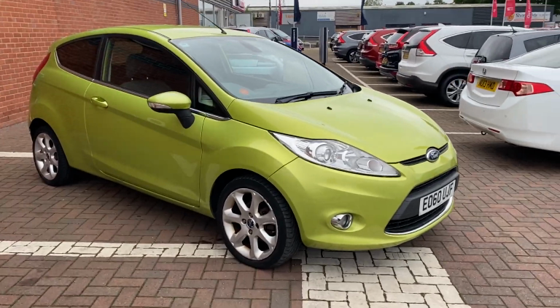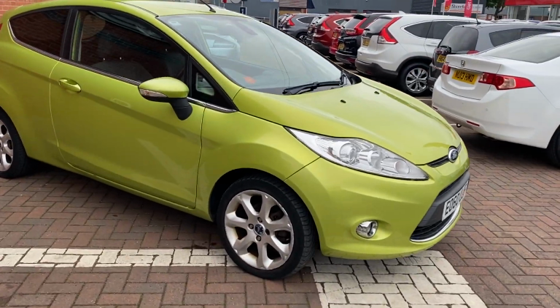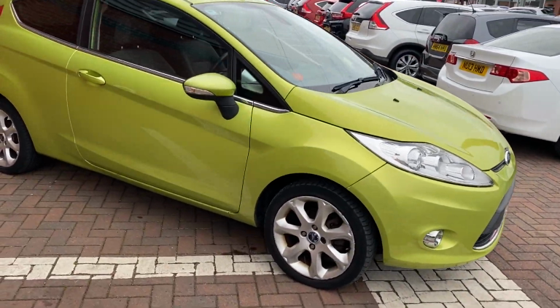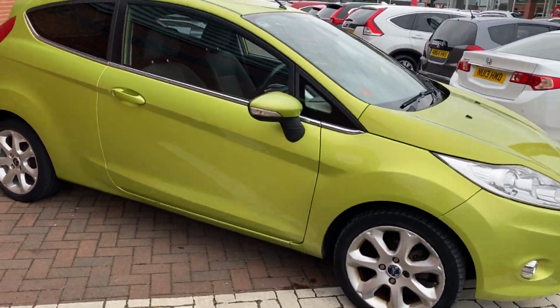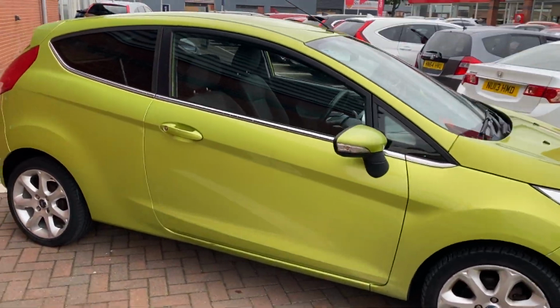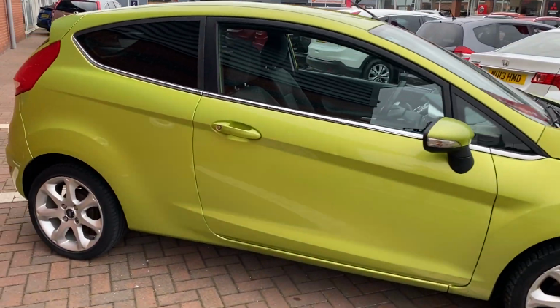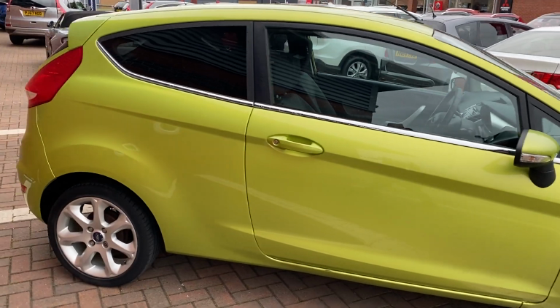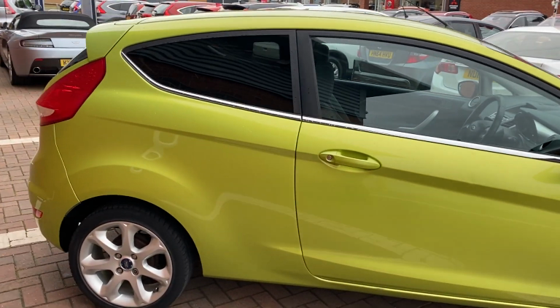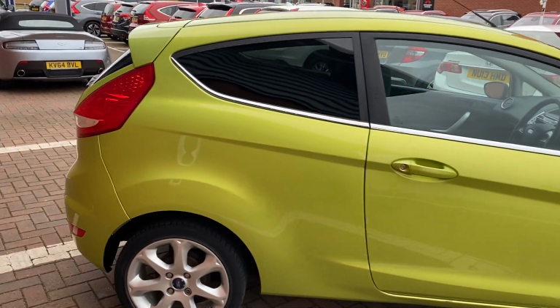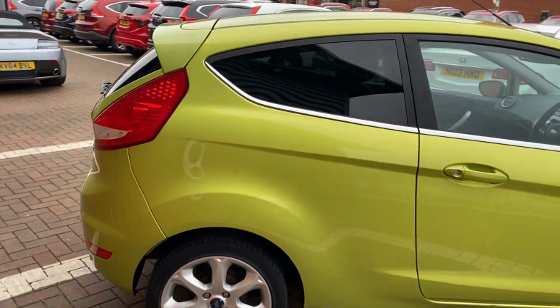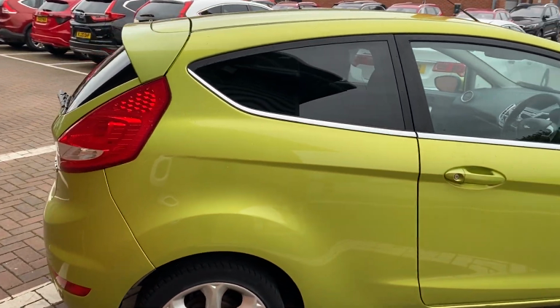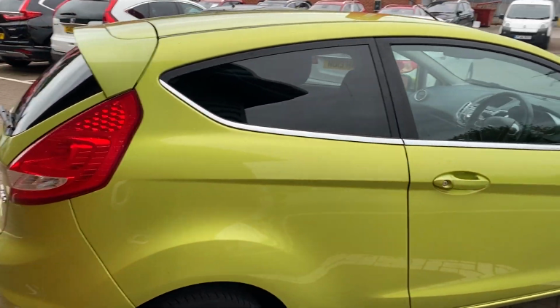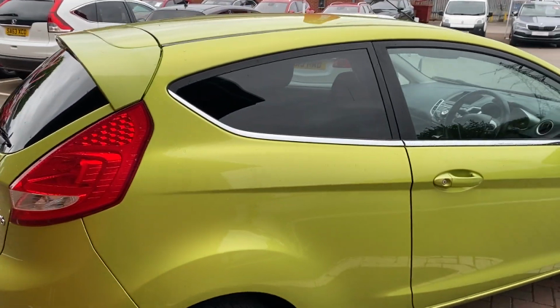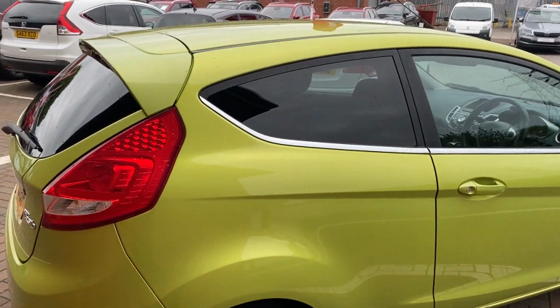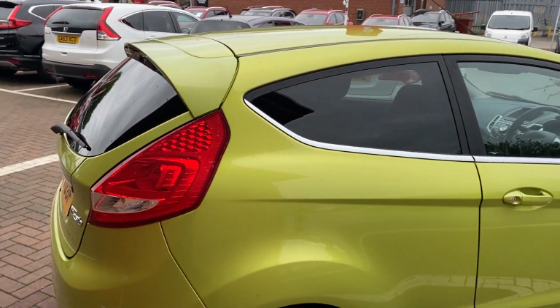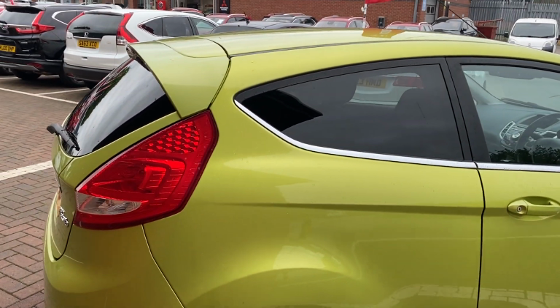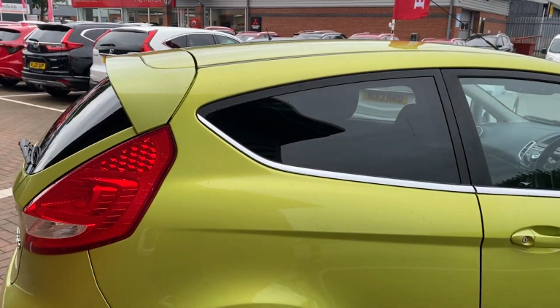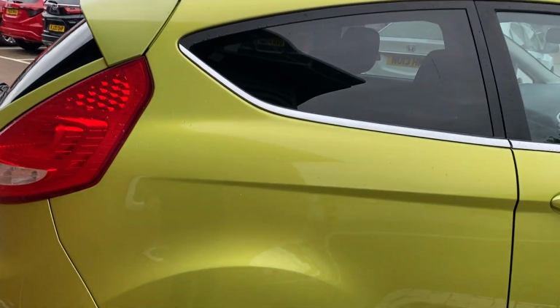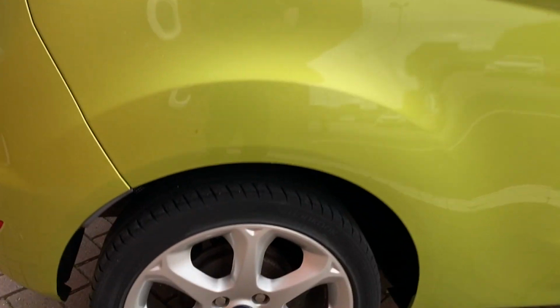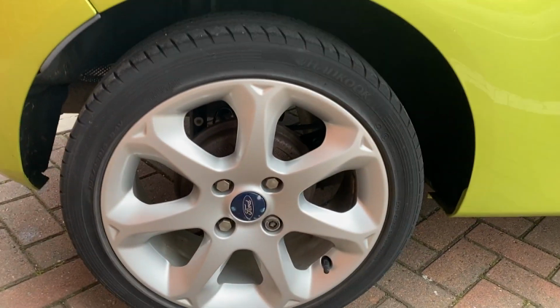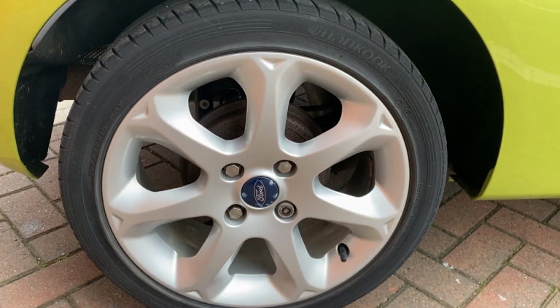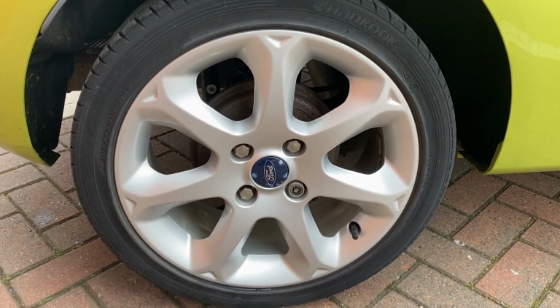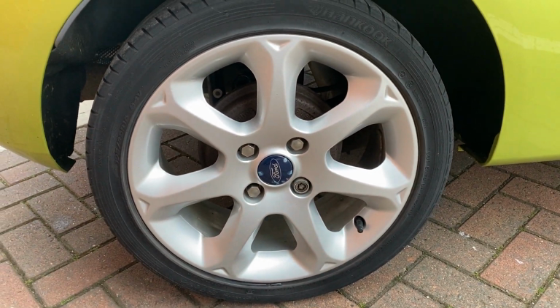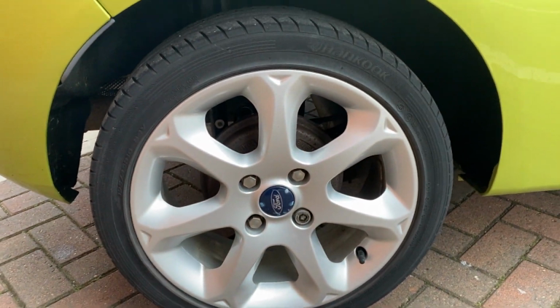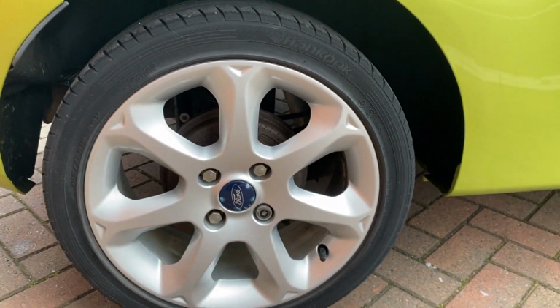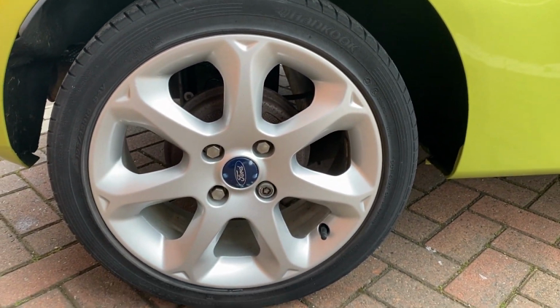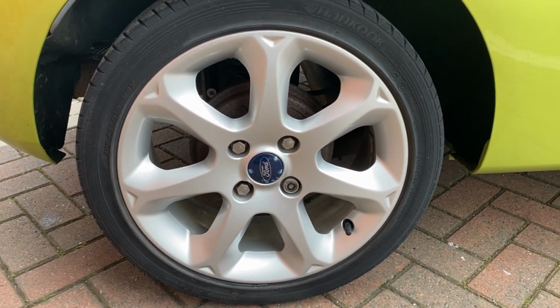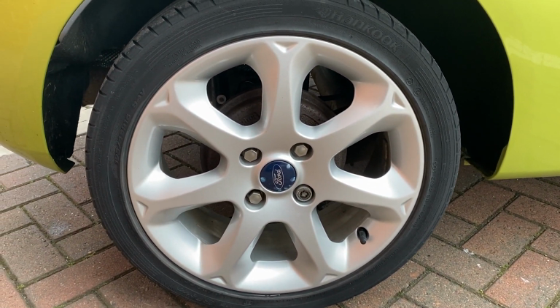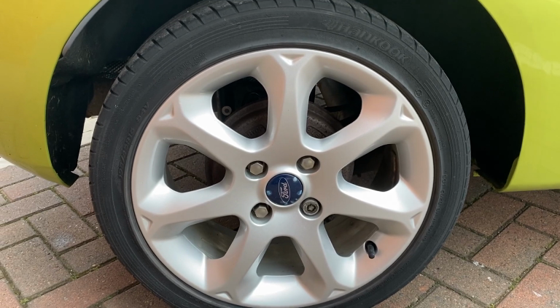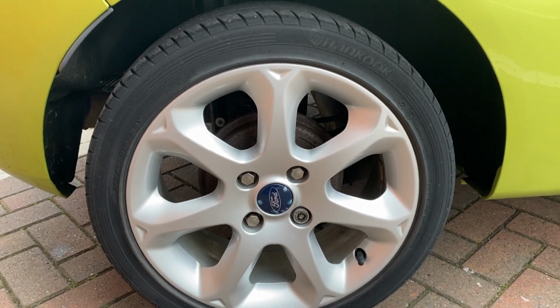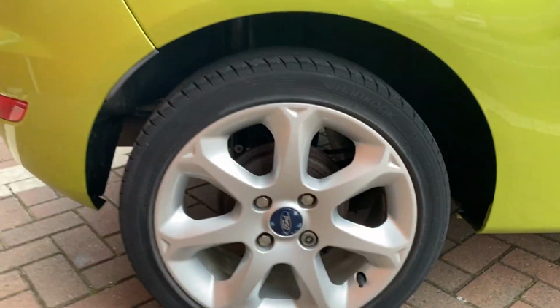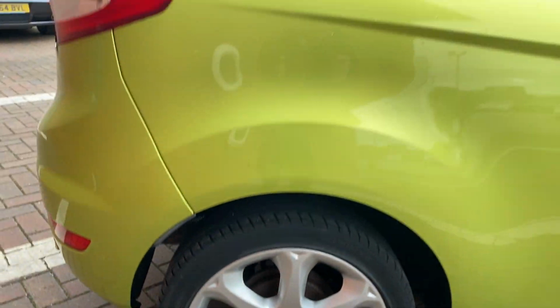It only came in today, so it's still due a valet. Starting with the exterior features: you do get tinted windows around the back. It's on alloys, not hubcaps, and as you can see they're quite a nice design — that particular alloy is in really good condition.